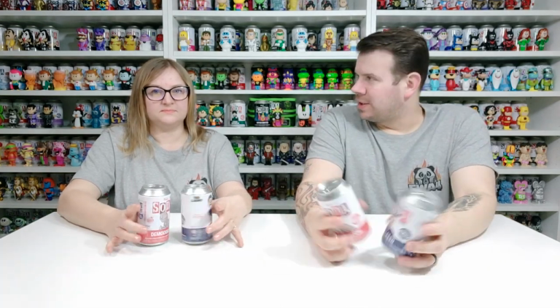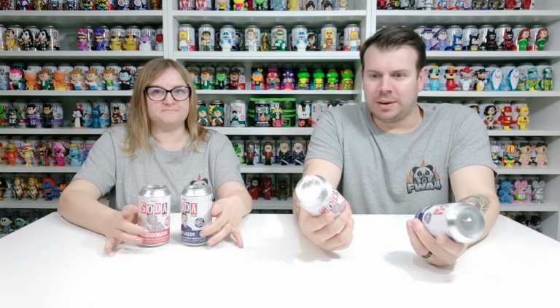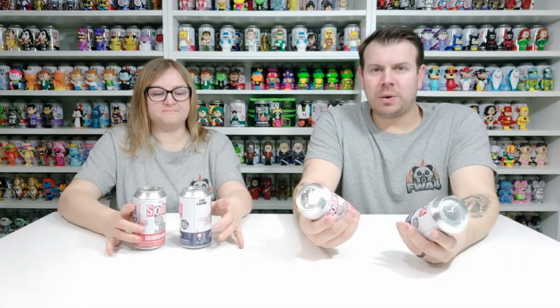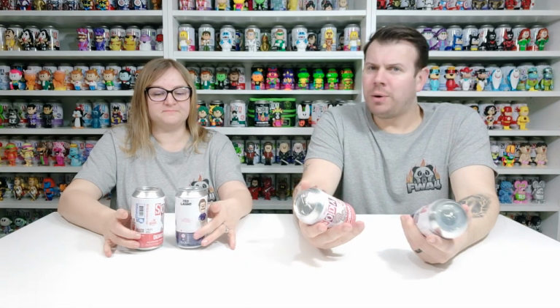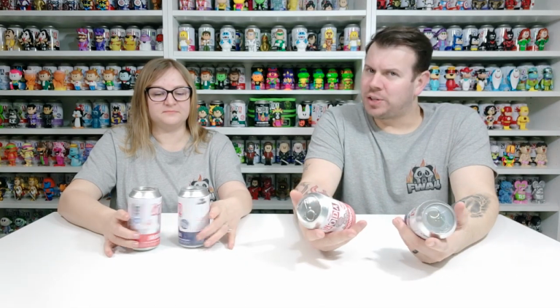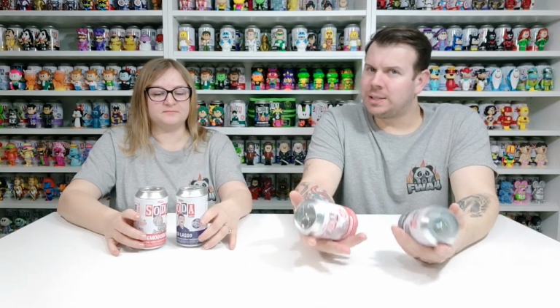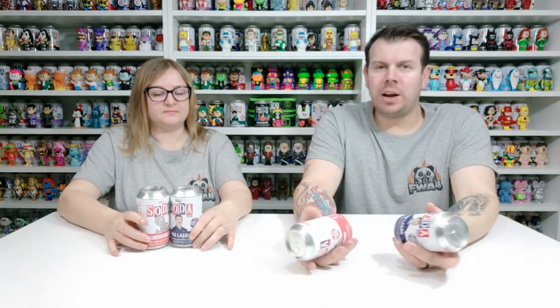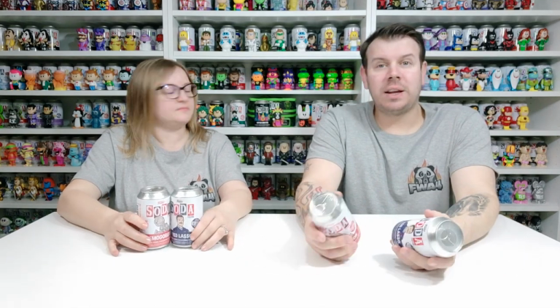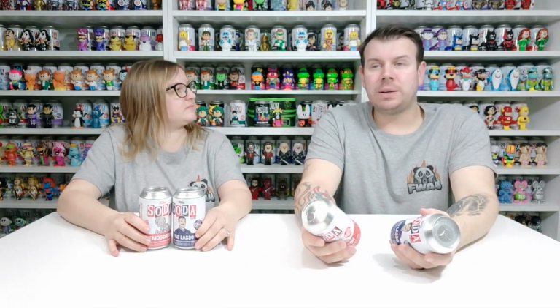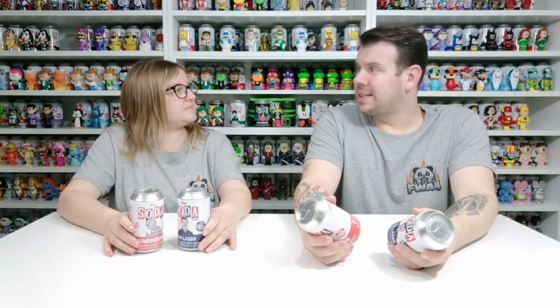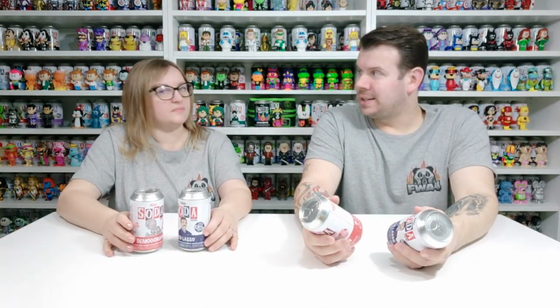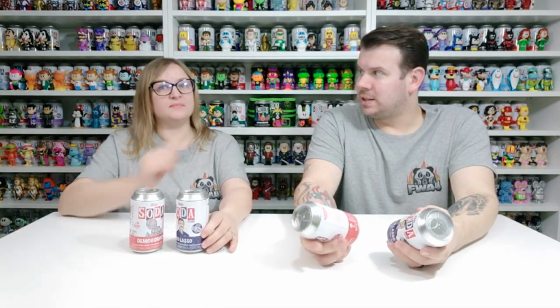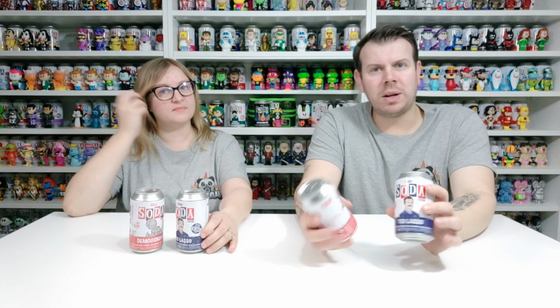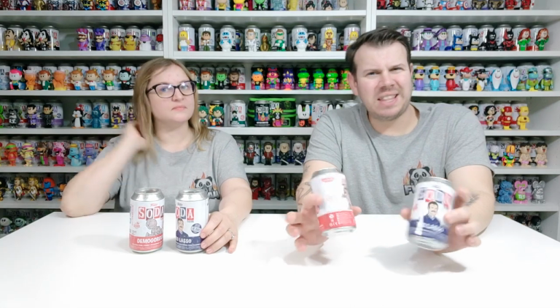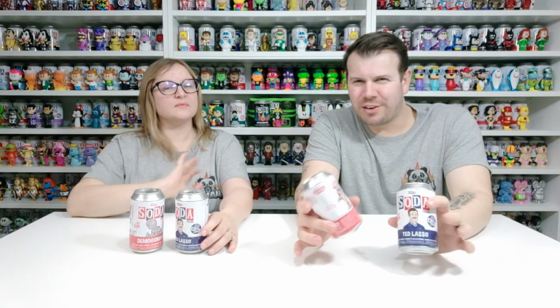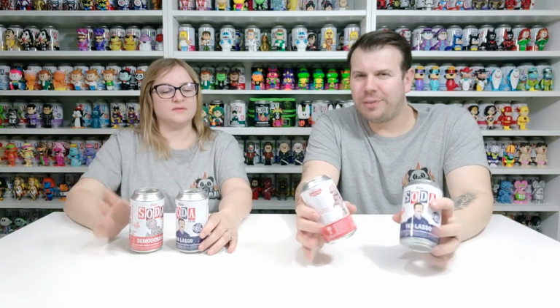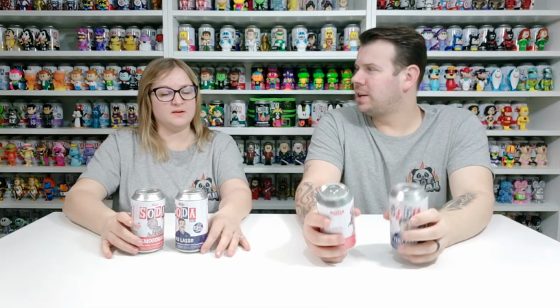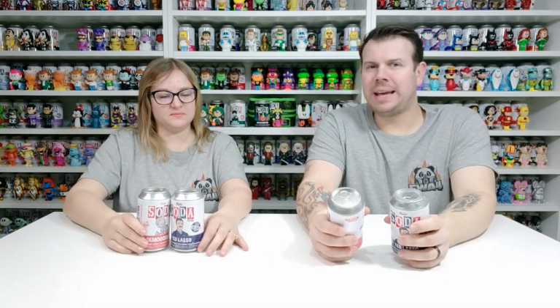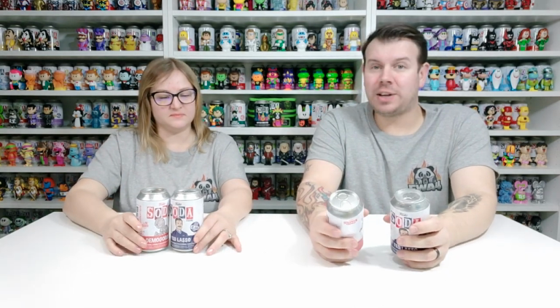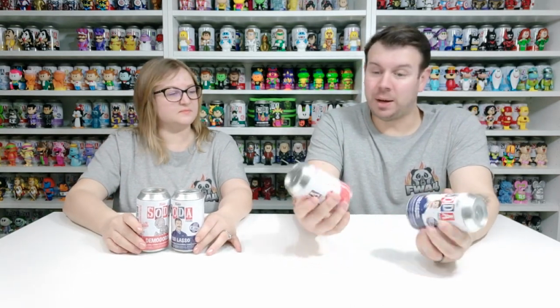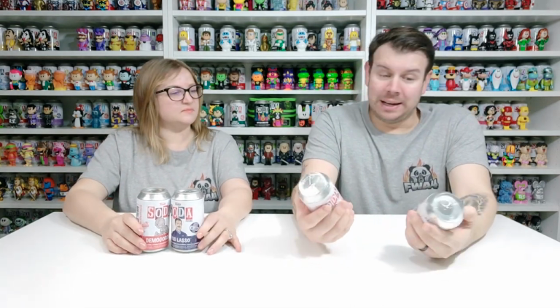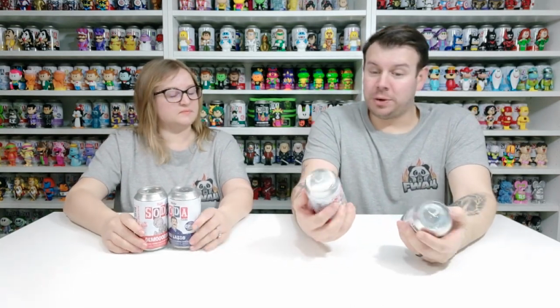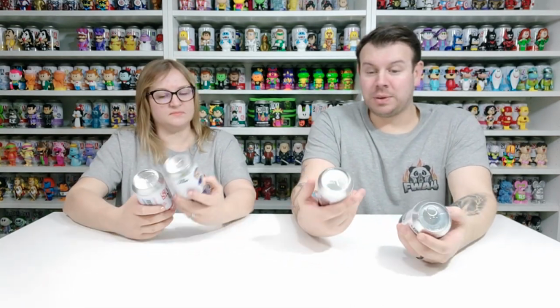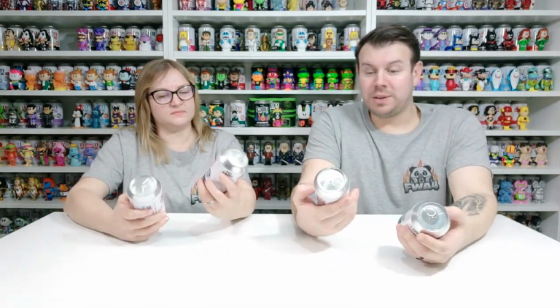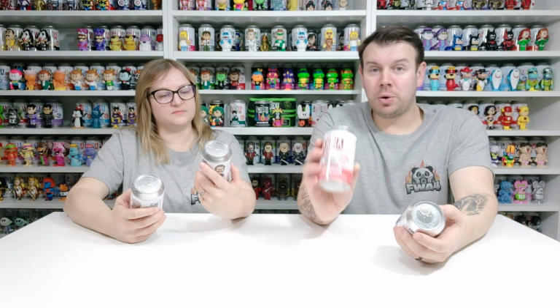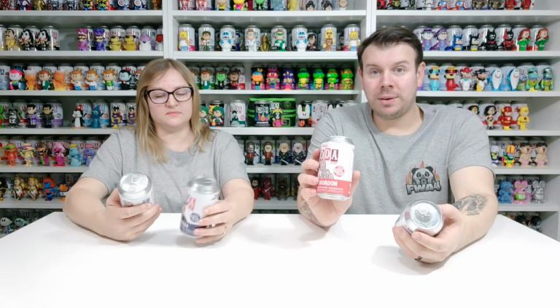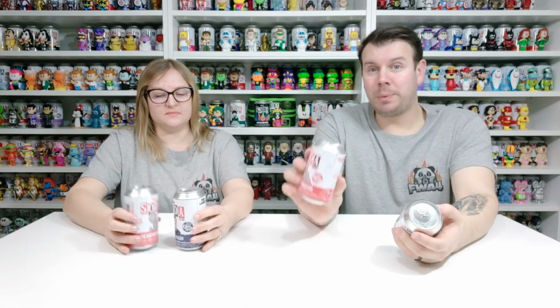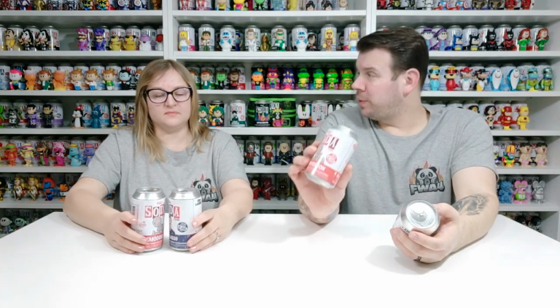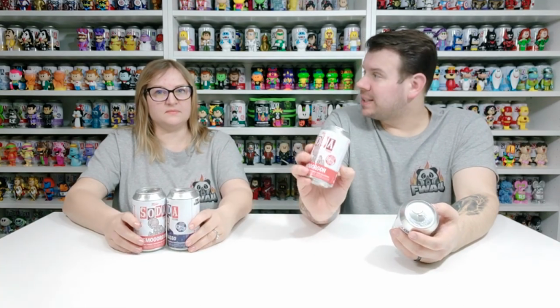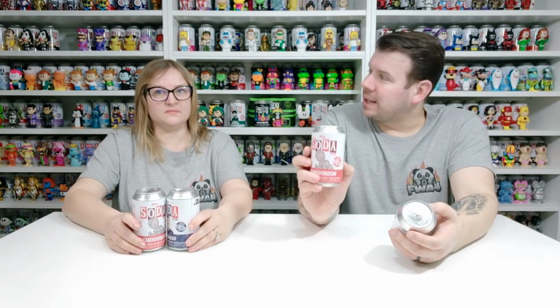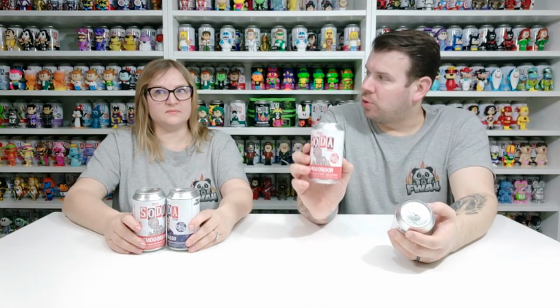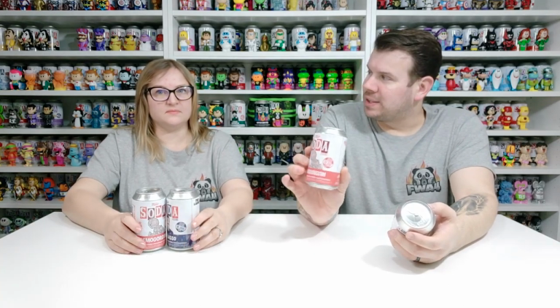We've done quite well on a few chases. The last video we did was the Sanderson Sisters and we didn't get any of the chases on that one. But let's hope we do on this one. So we've got the Demogorgon — we did own the chase to this in pop form at one stage — and we also have Ted Lasso.